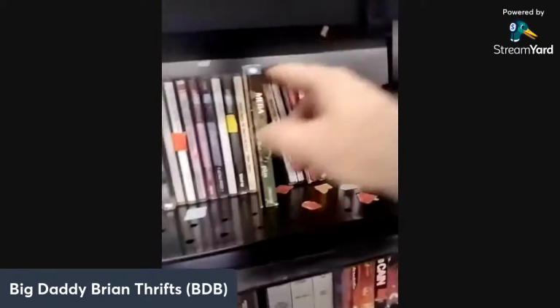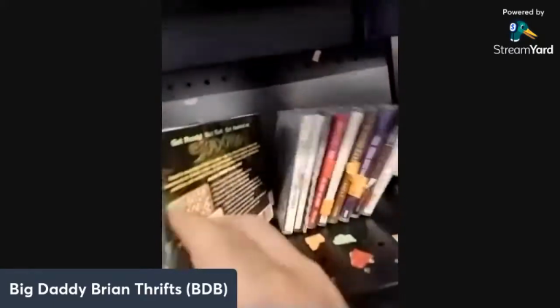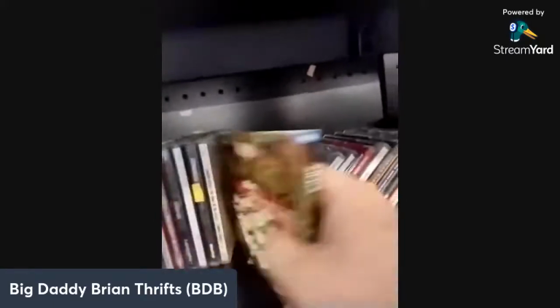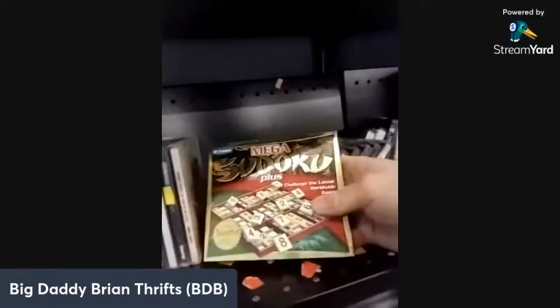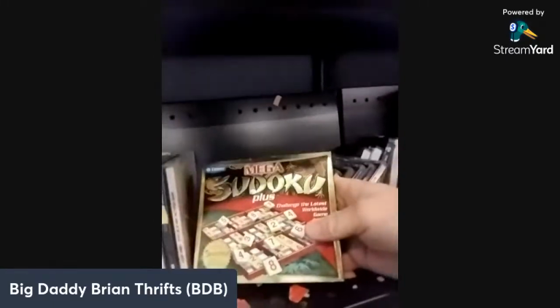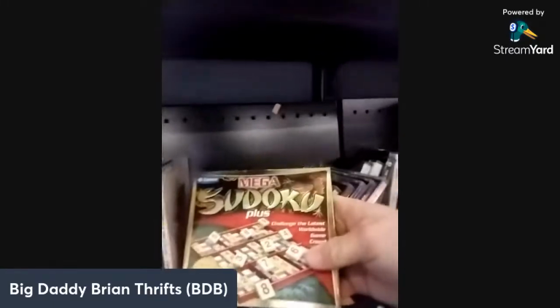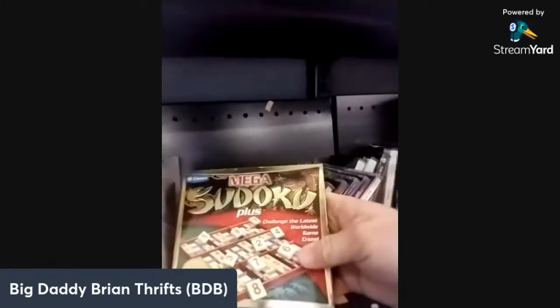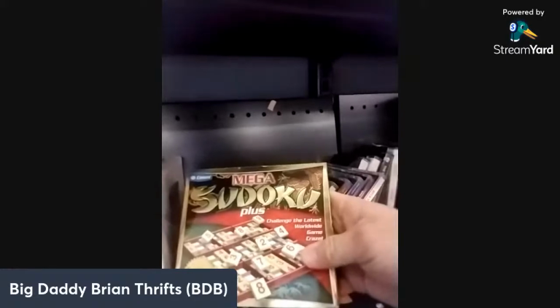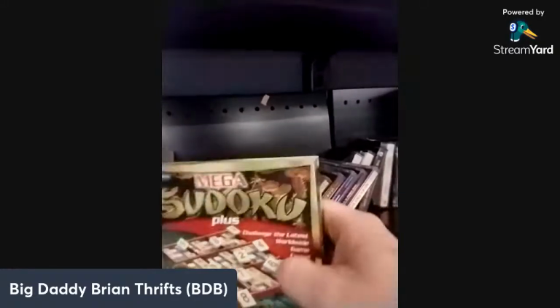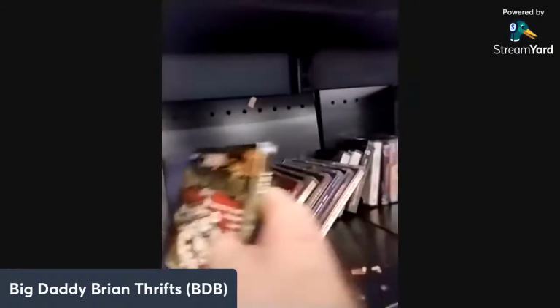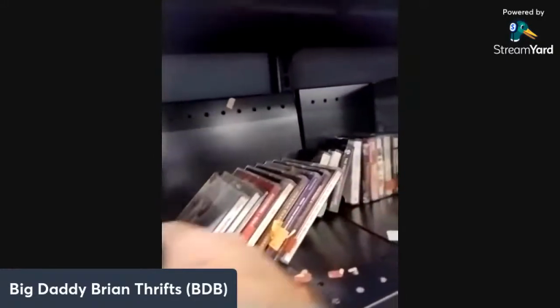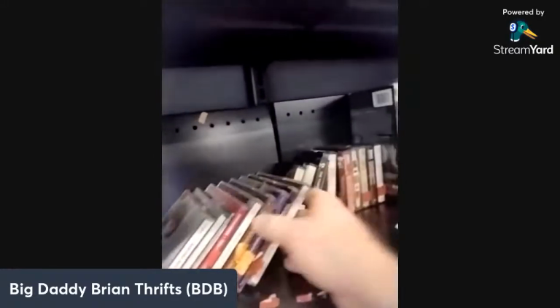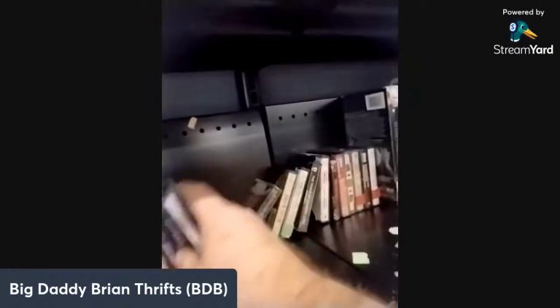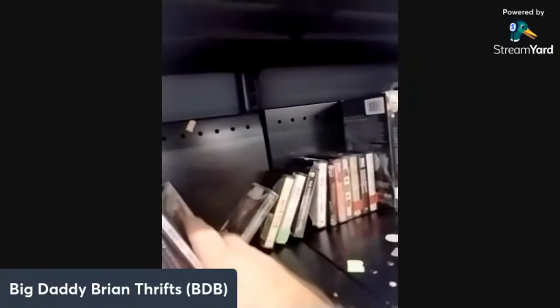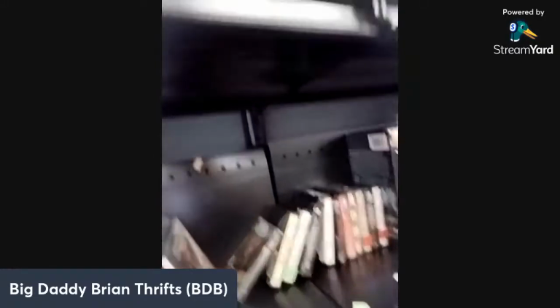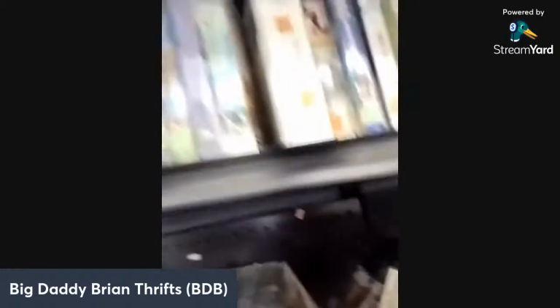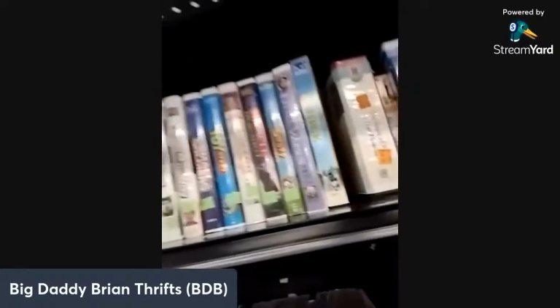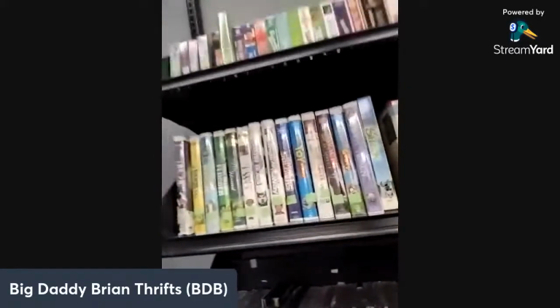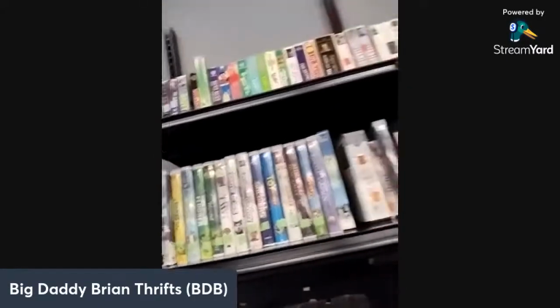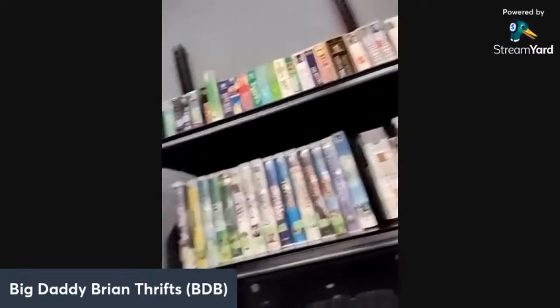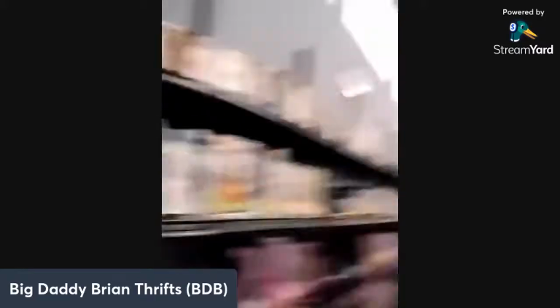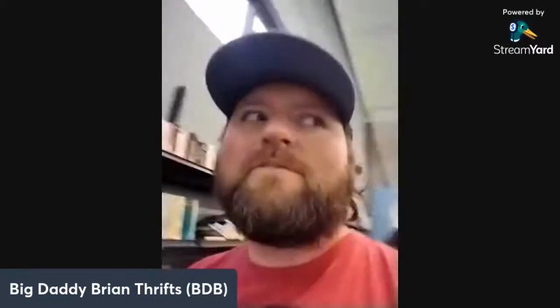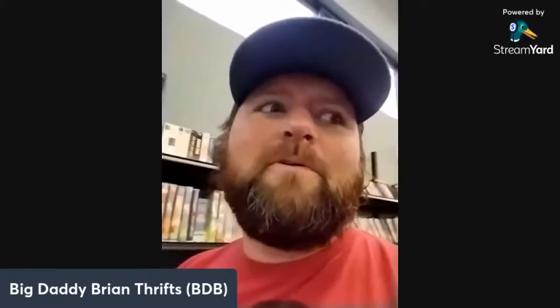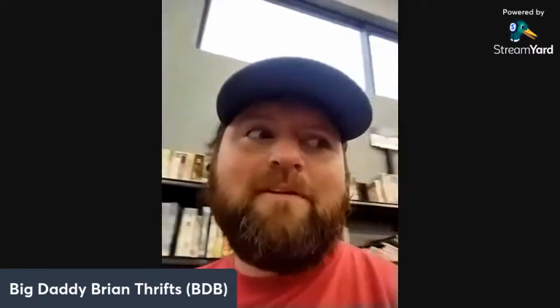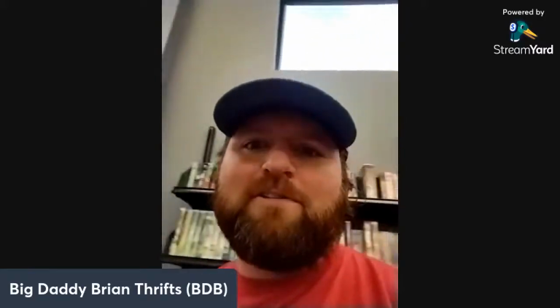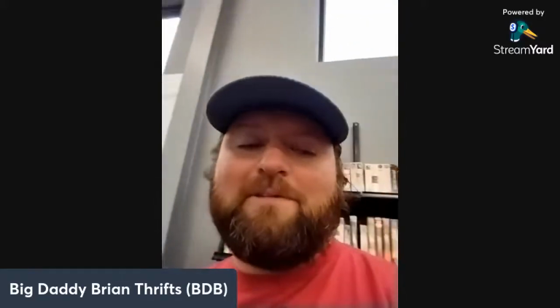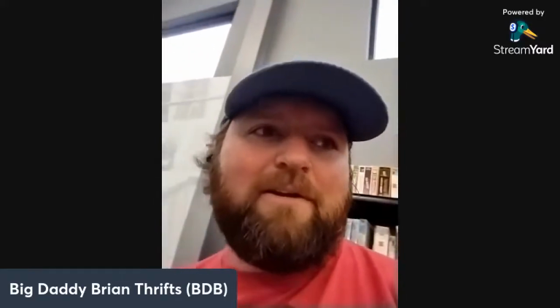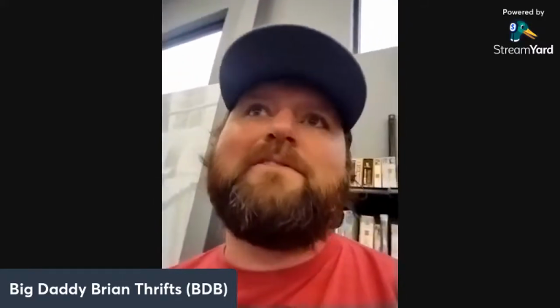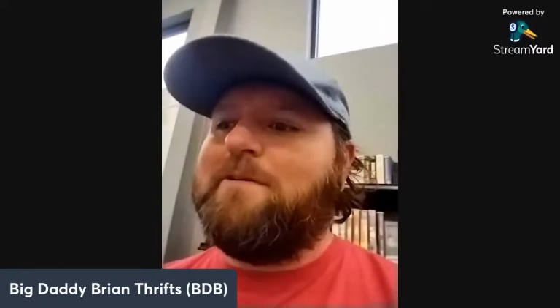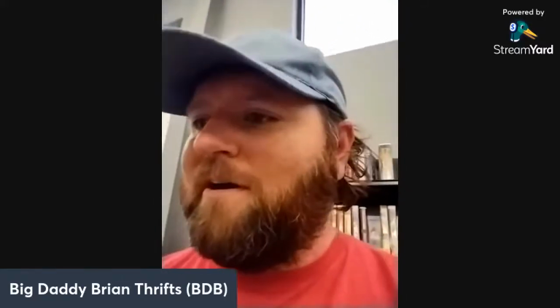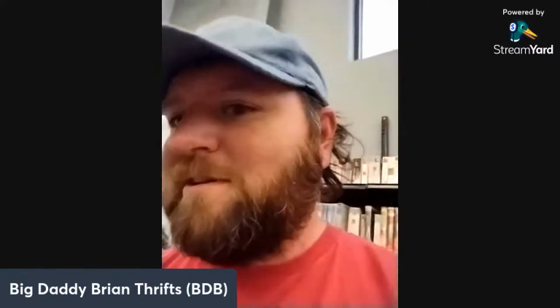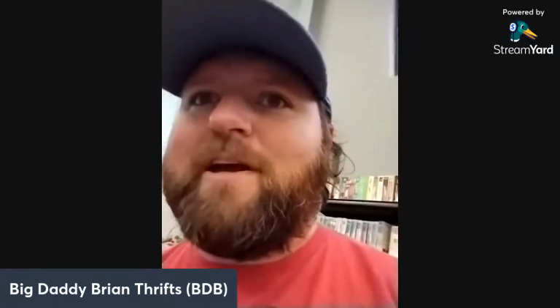We got some games over here, that's cool. But overall the media section is pretty dead in here. Unless I find something in the lockbox, I'll go check that out in a minute.